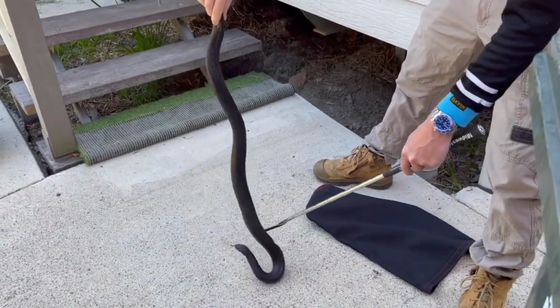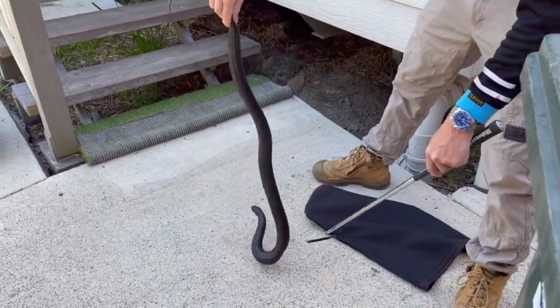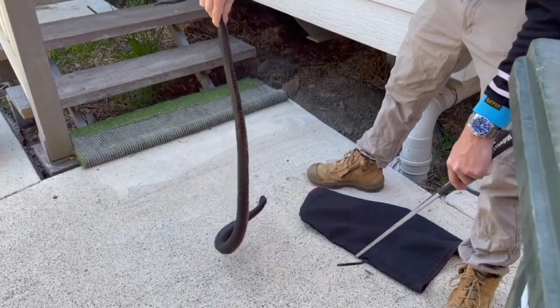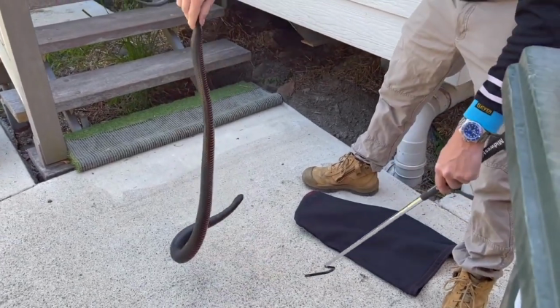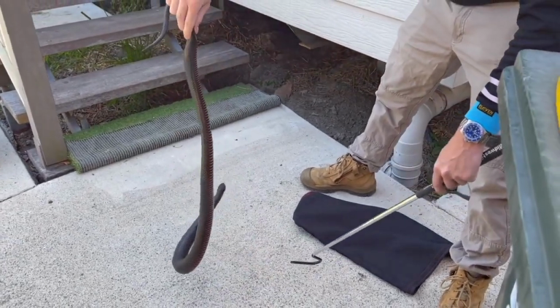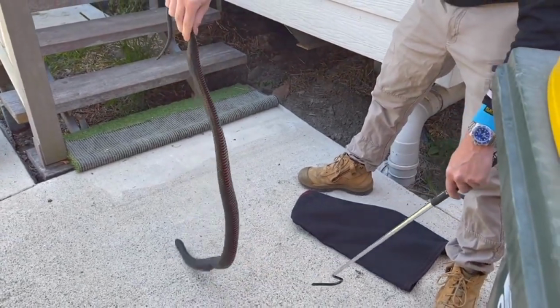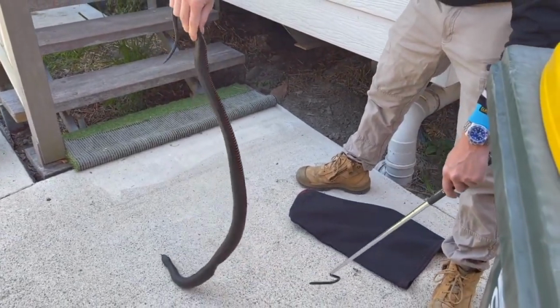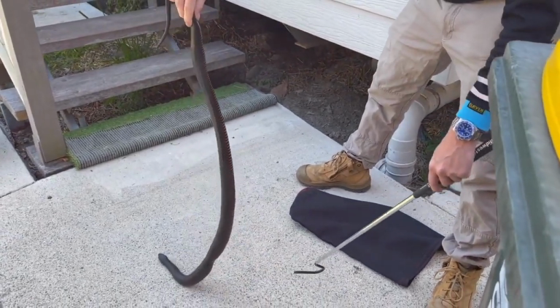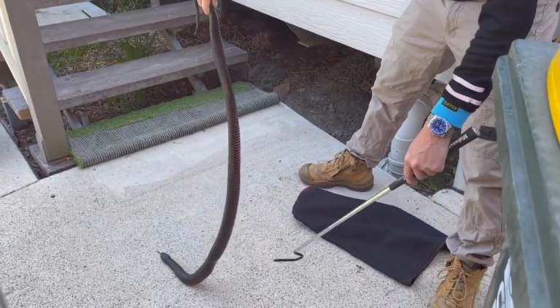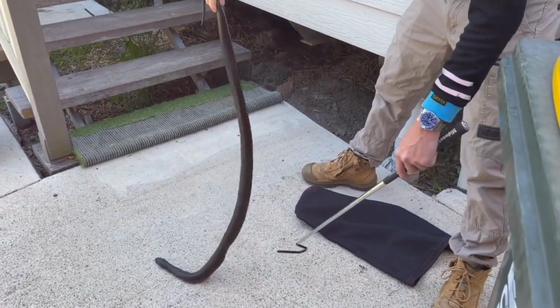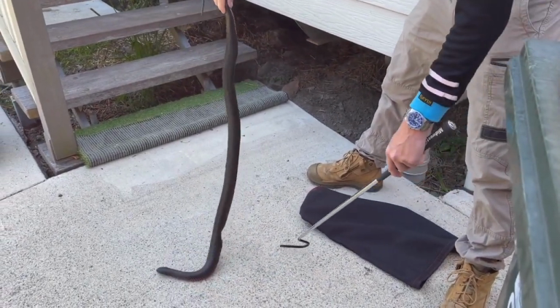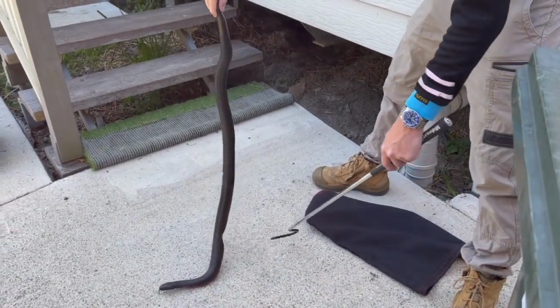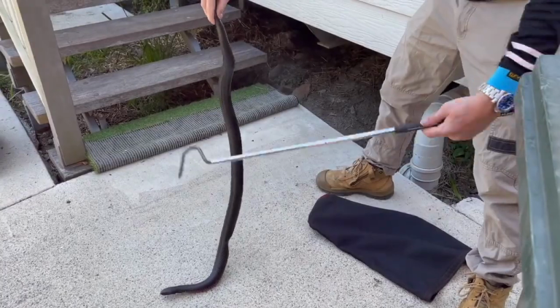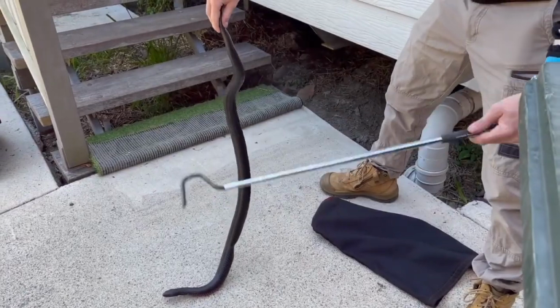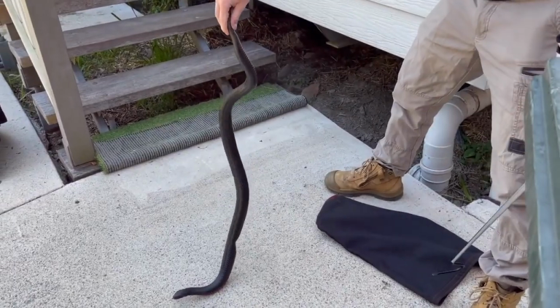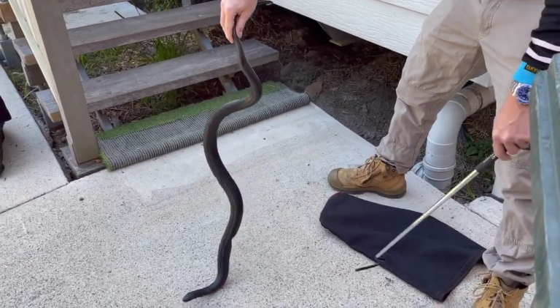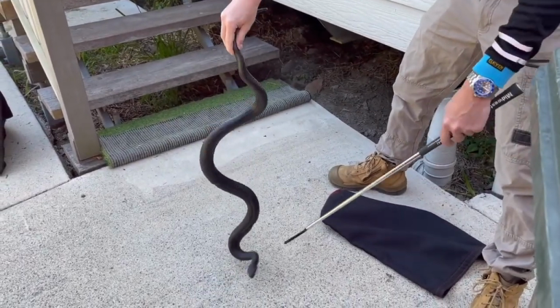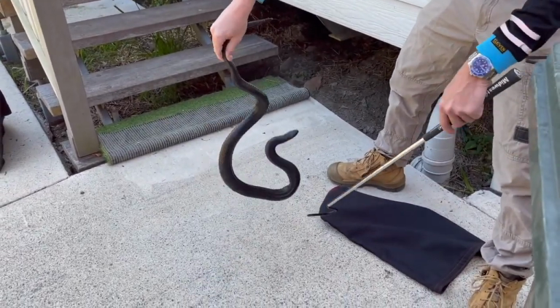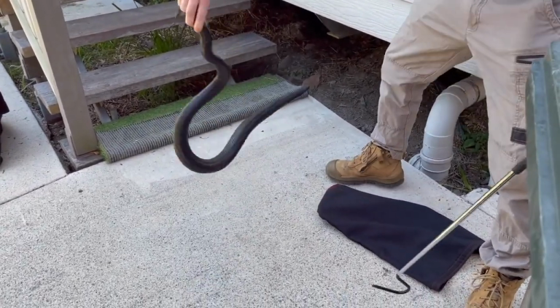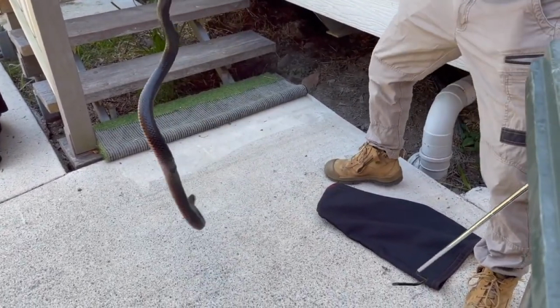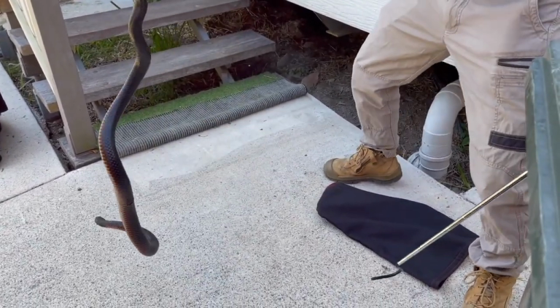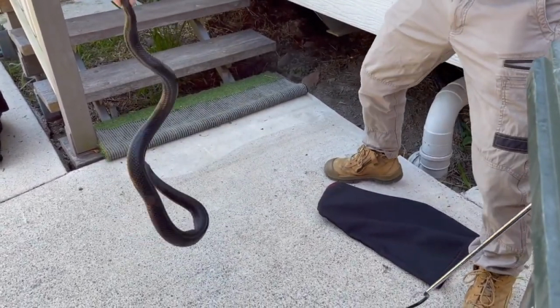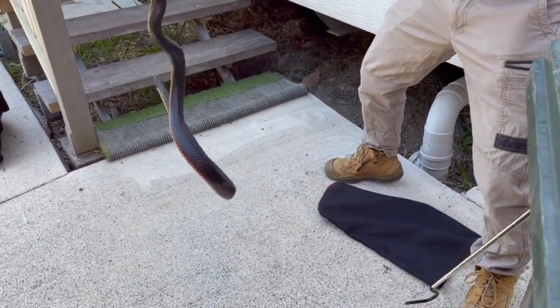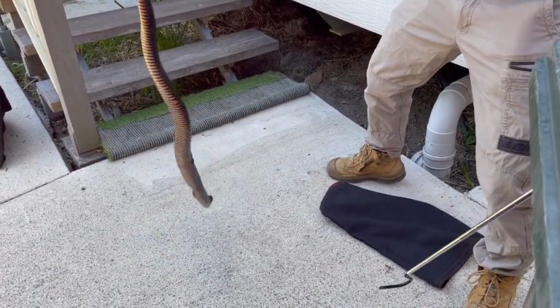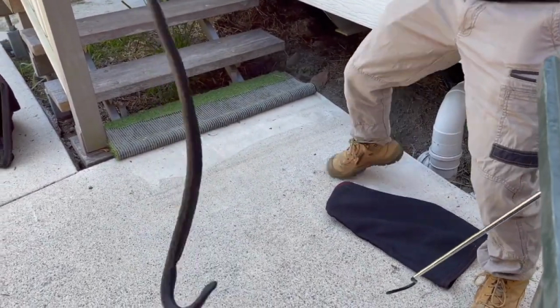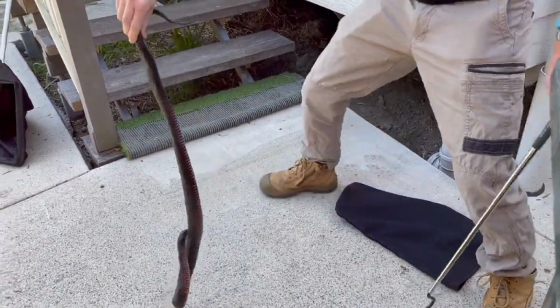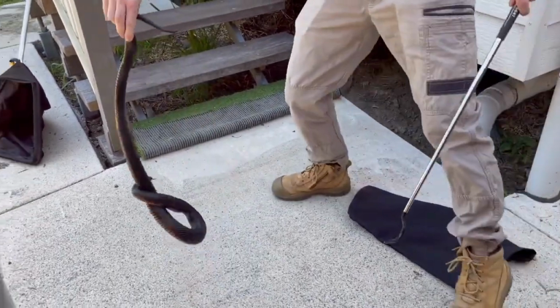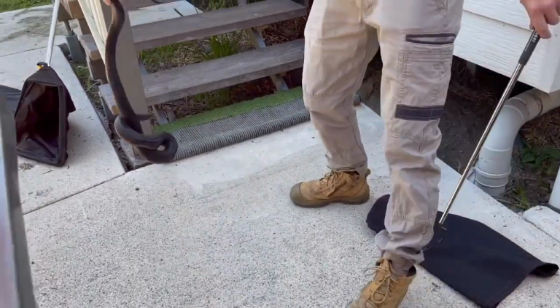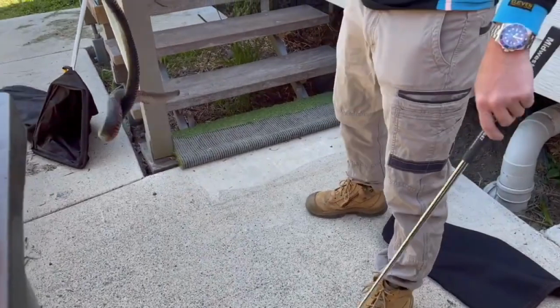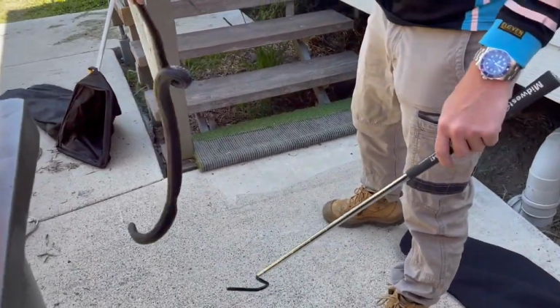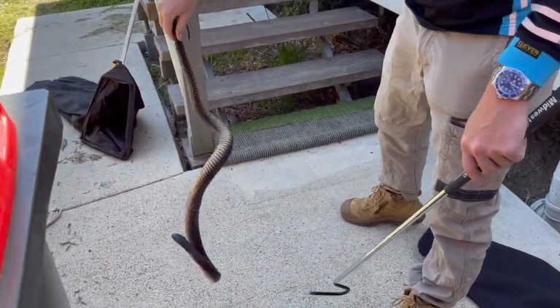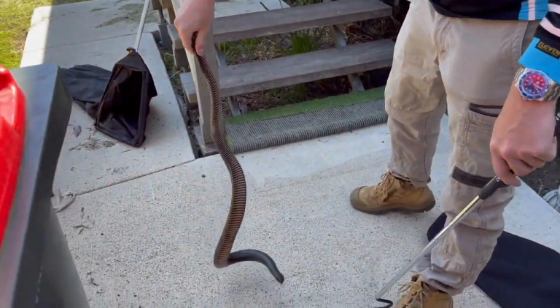Guys, they usually hang around the water. Yeah, look at the creek — there's a creek so close. That's what I was saying when we were coming in. It's Red Valley territory here. They're everywhere, man.